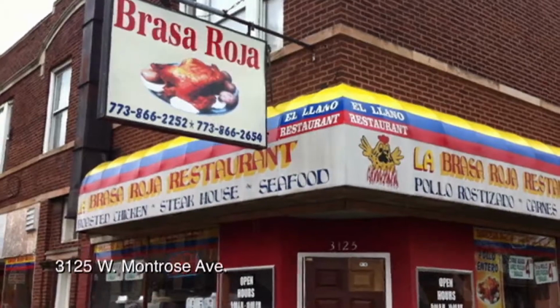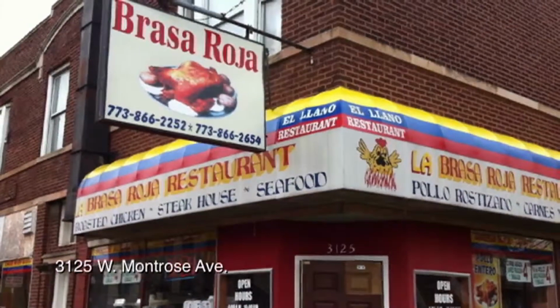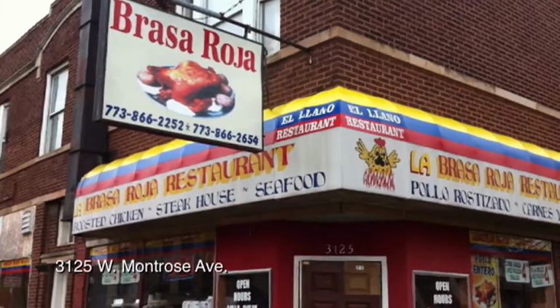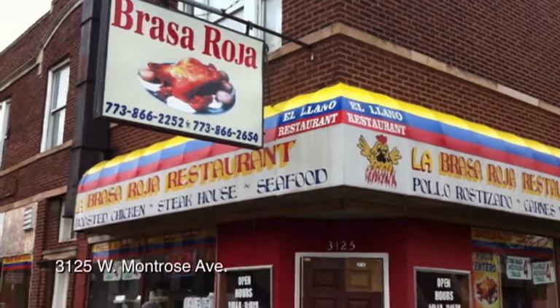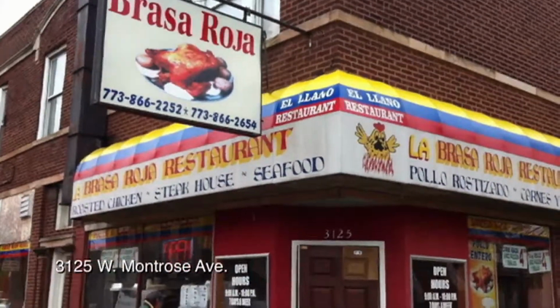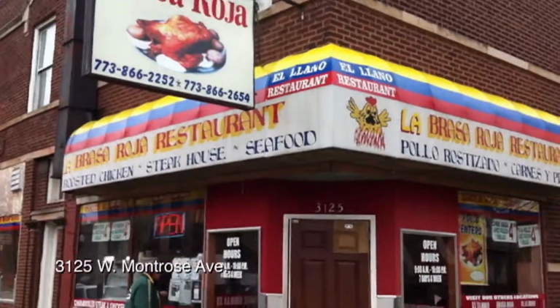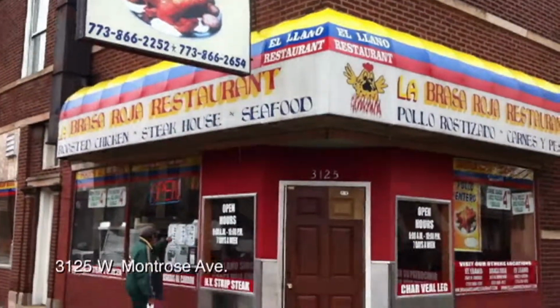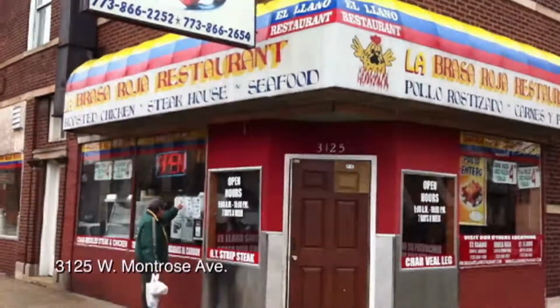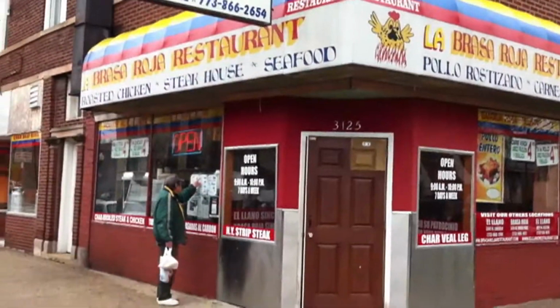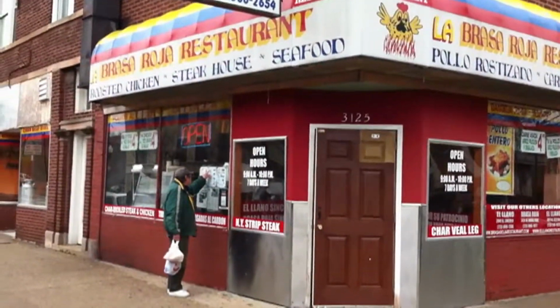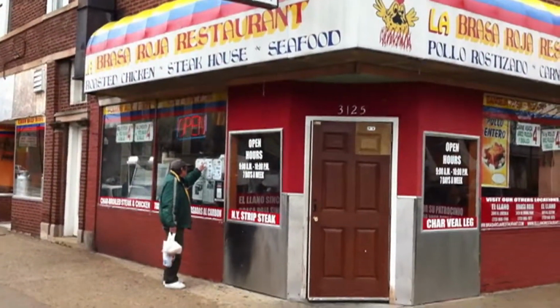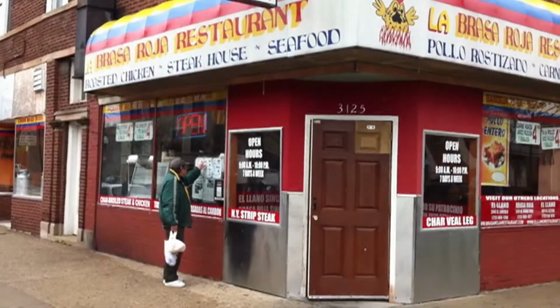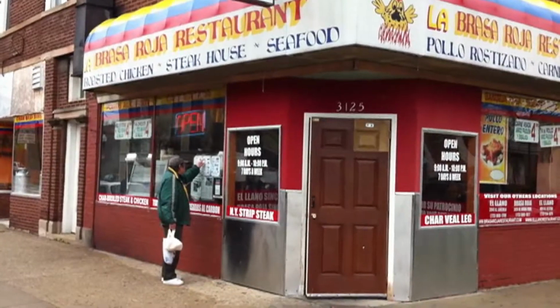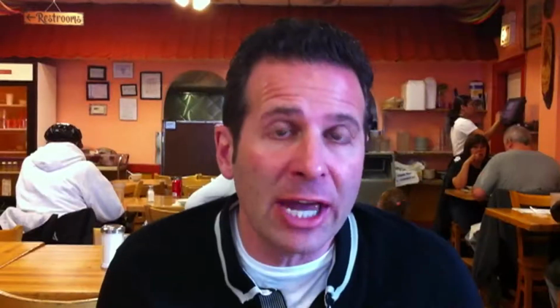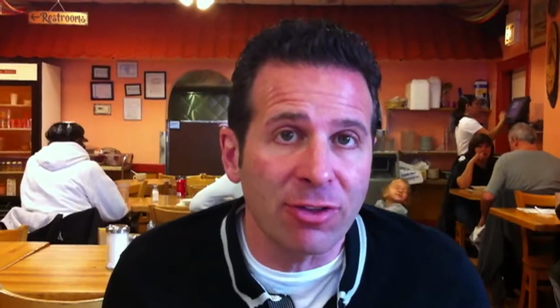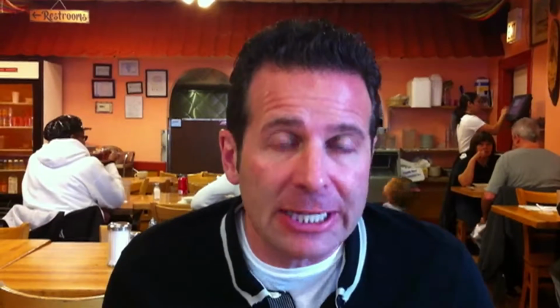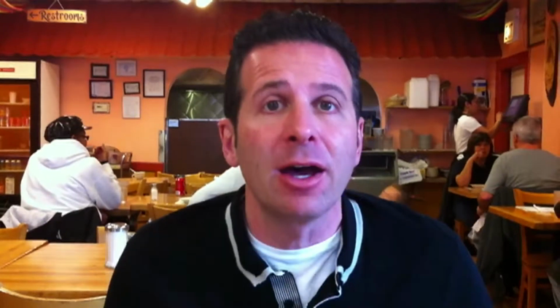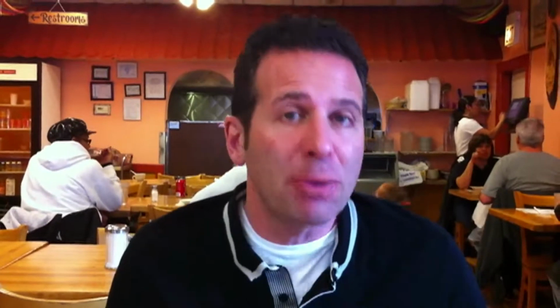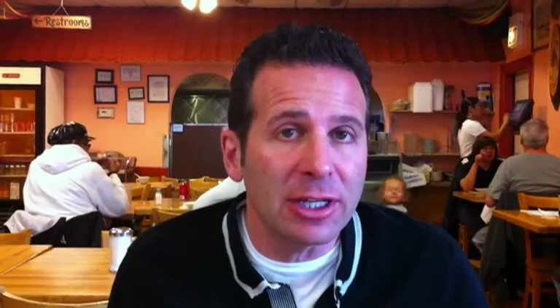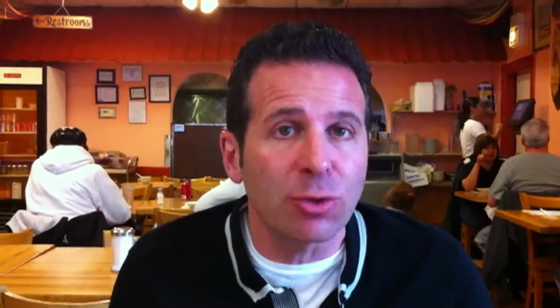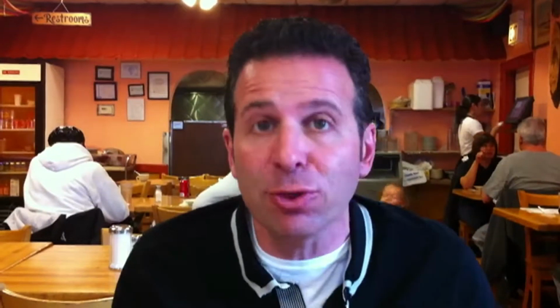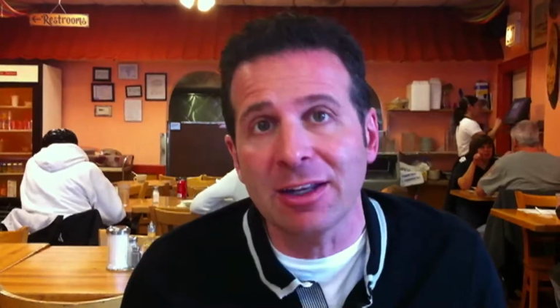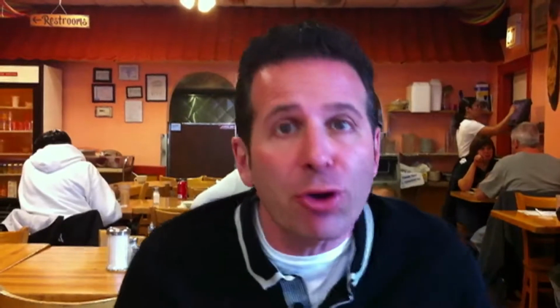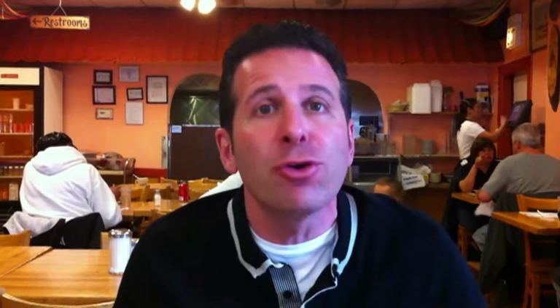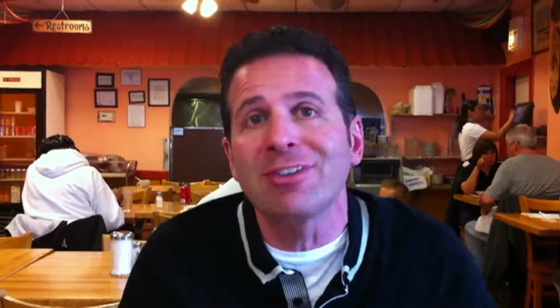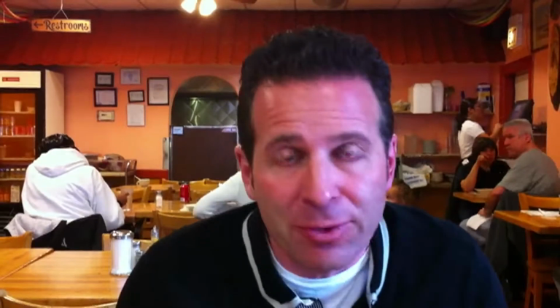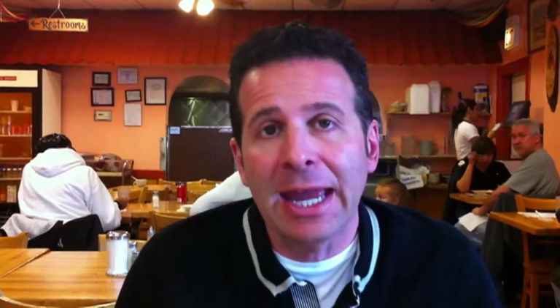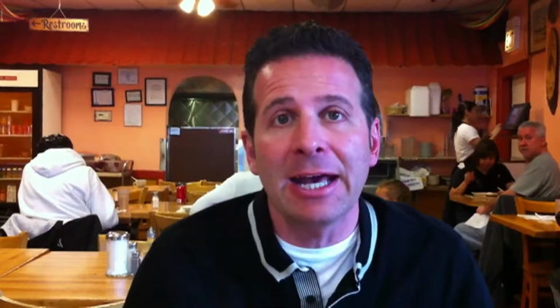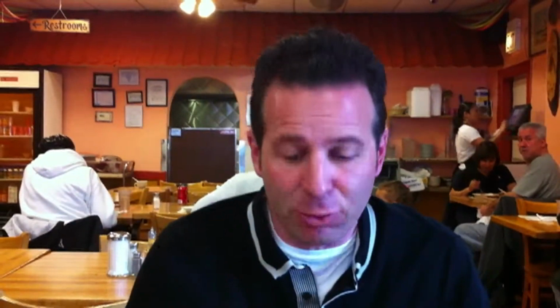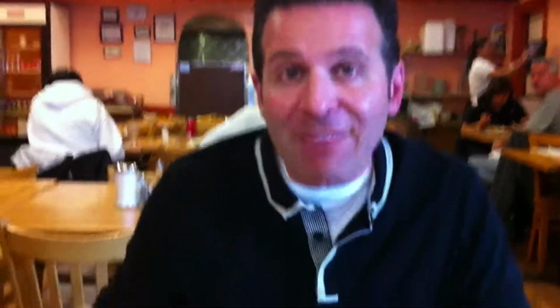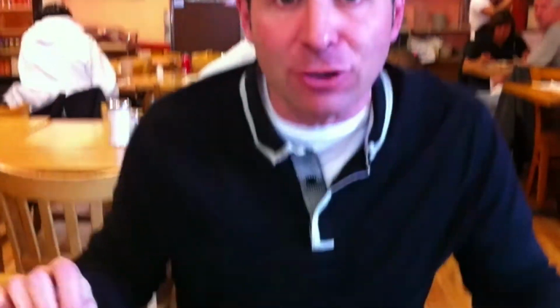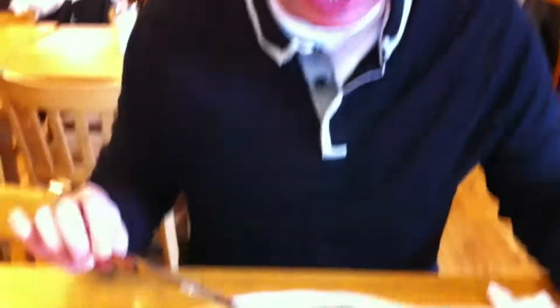We're at Brasa Roja this week, 3125 West Montrose, almost over at Kedzie. They've got four locations in the city. Their specialty is their rotisserie chicken, the pollo rostizado, and this is what the half chicken looks like.